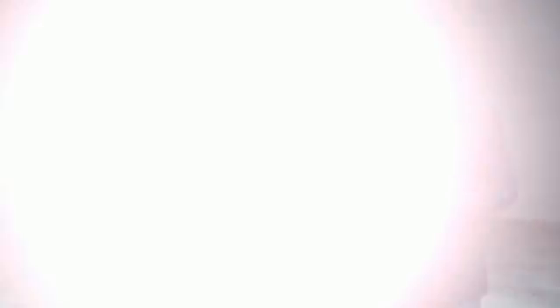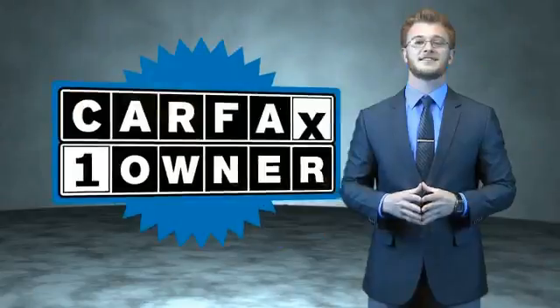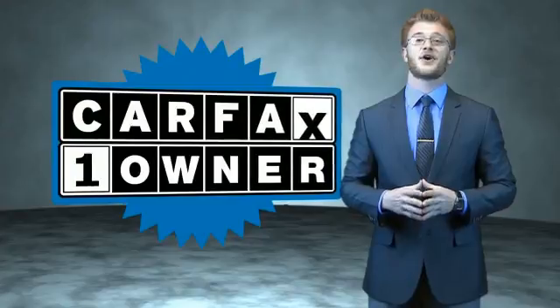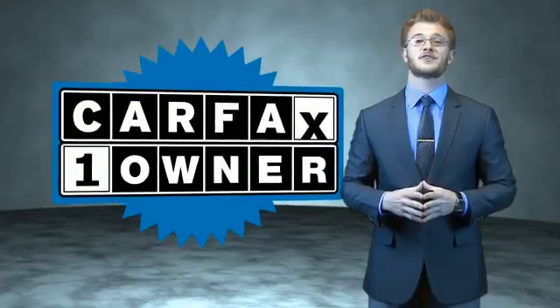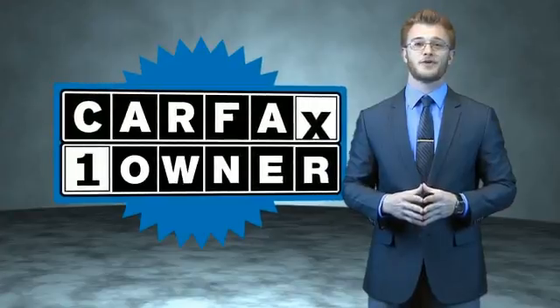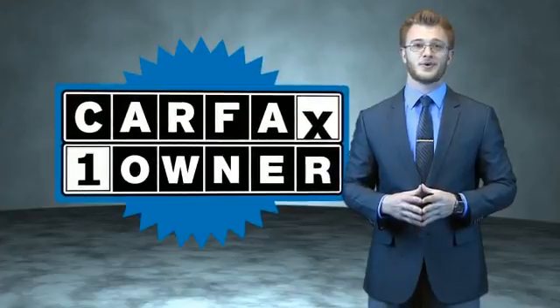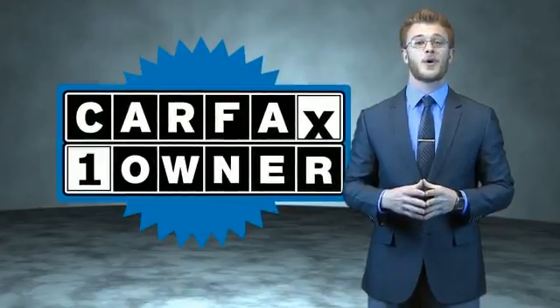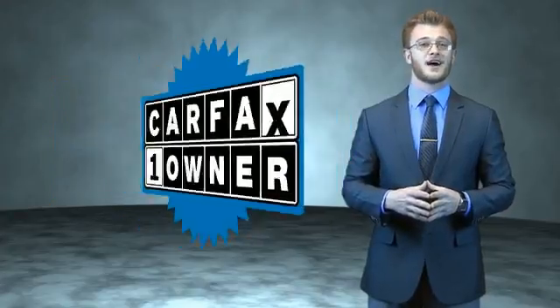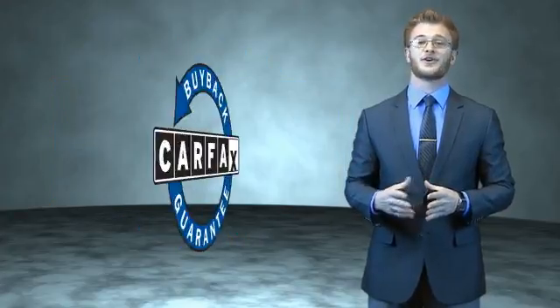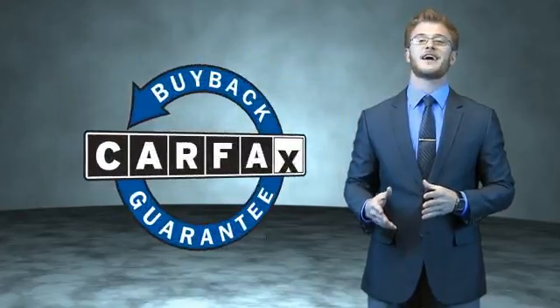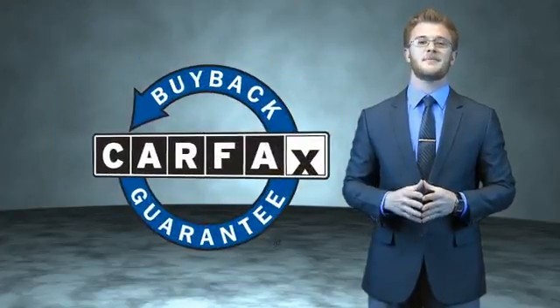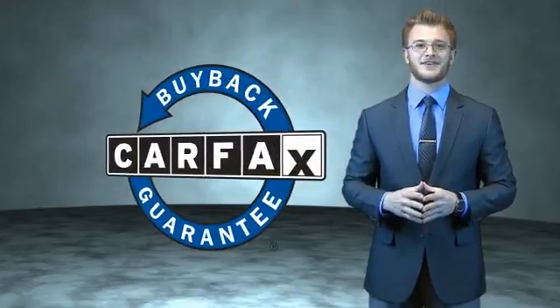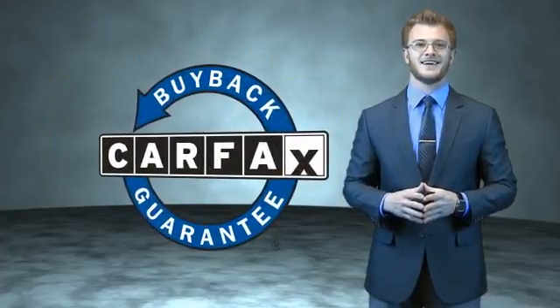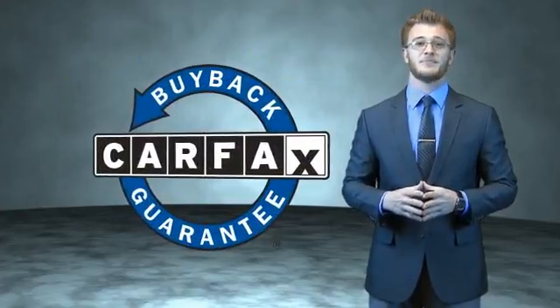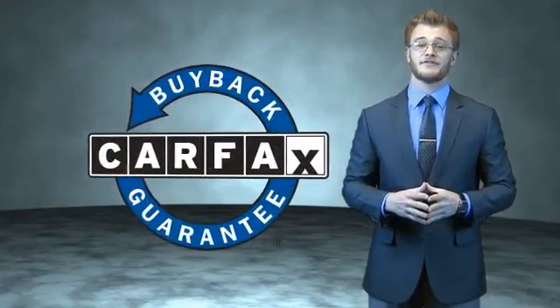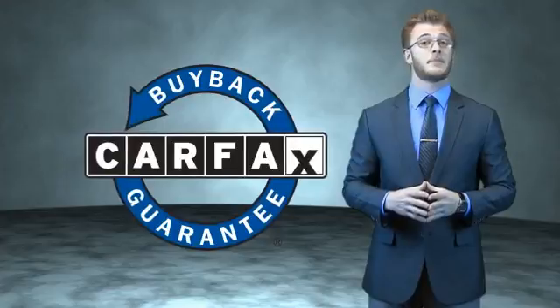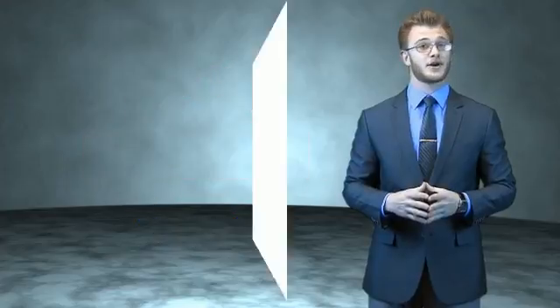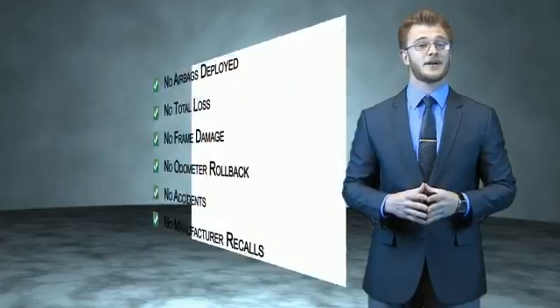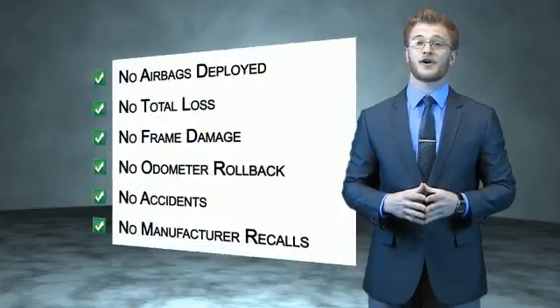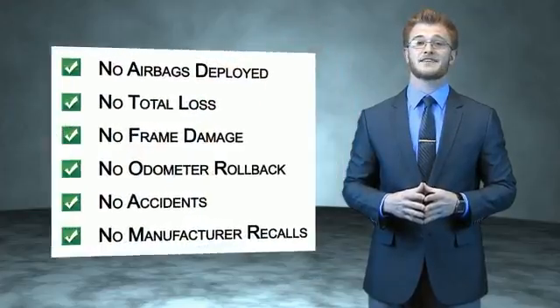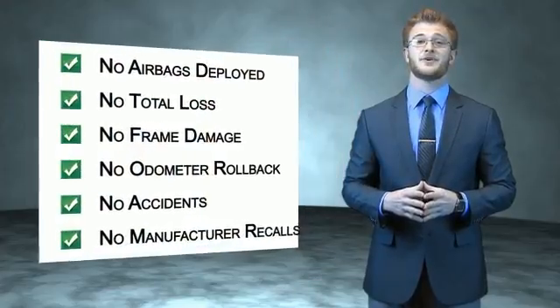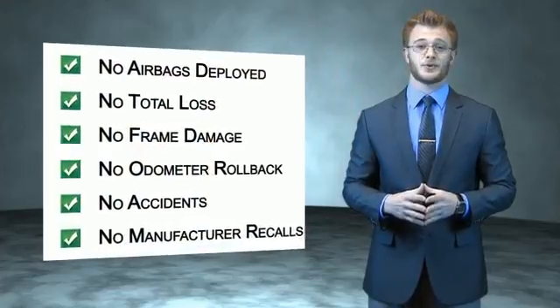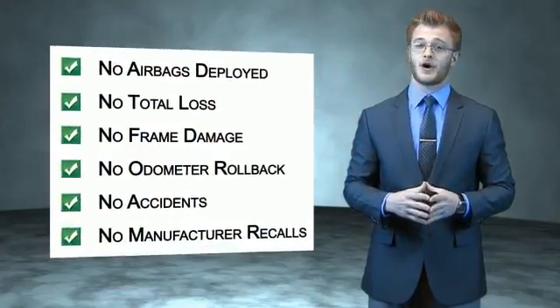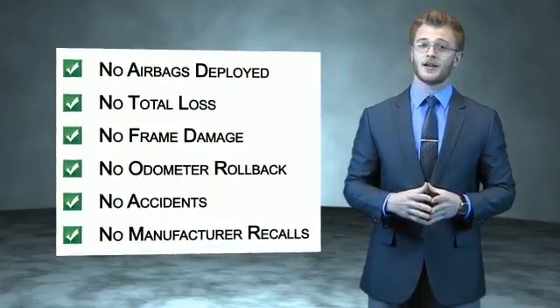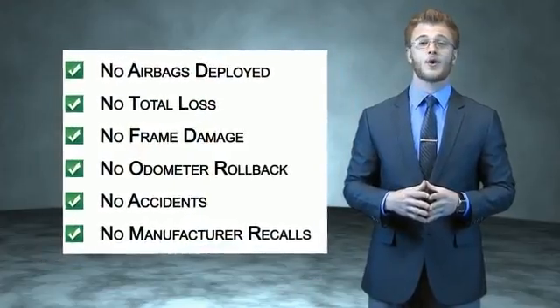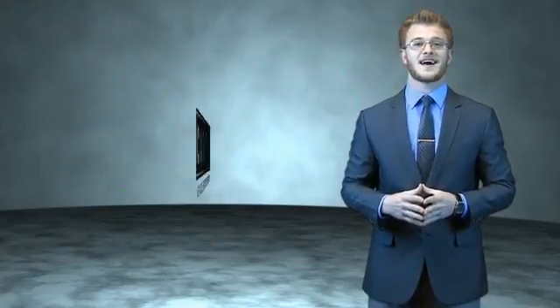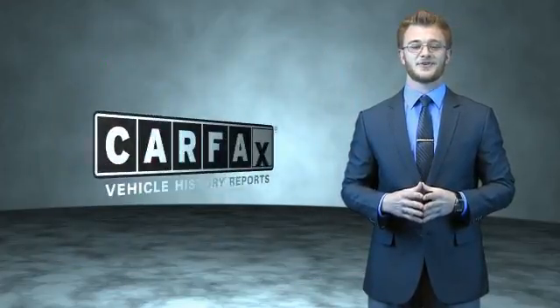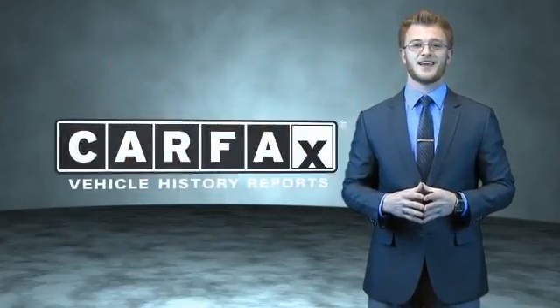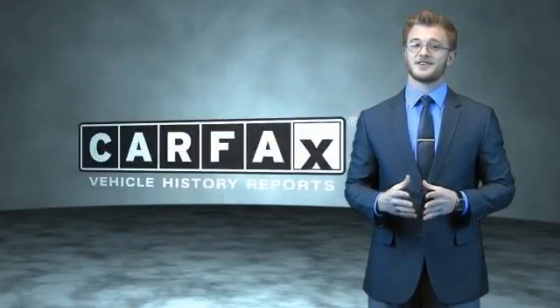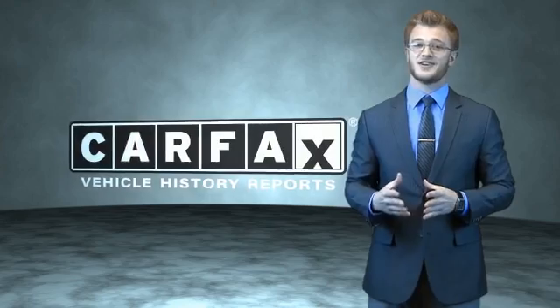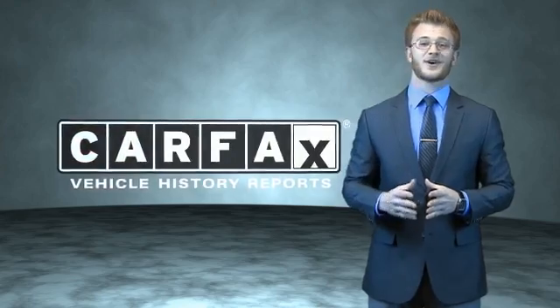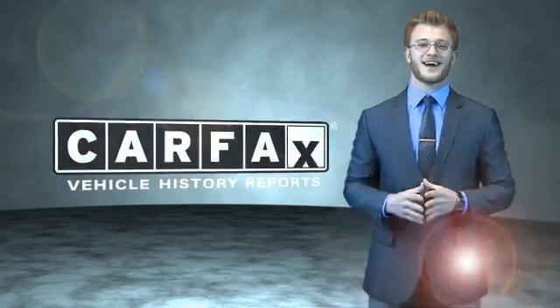This is a Carfax 100 vehicle which qualifies for the Carfax Buyback Guarantee. Be sure to find a complimentary copy of the Carfax Vehicle History Report online or contact the dealership. Just say, Show me the Carfax.